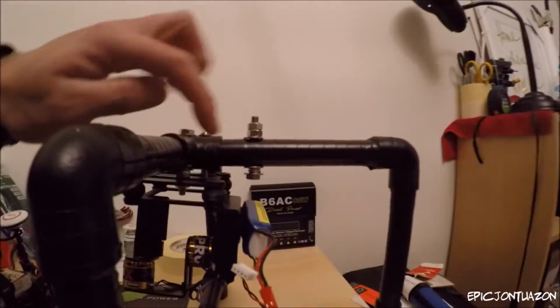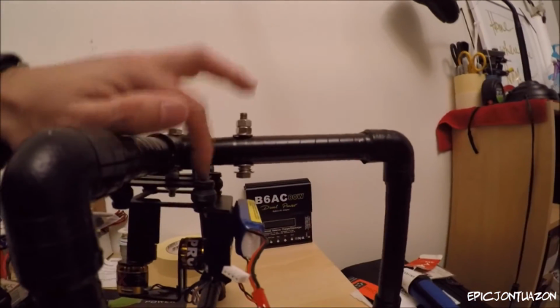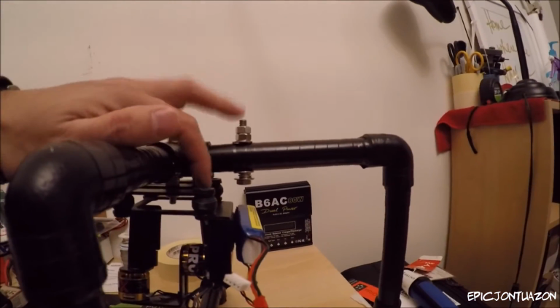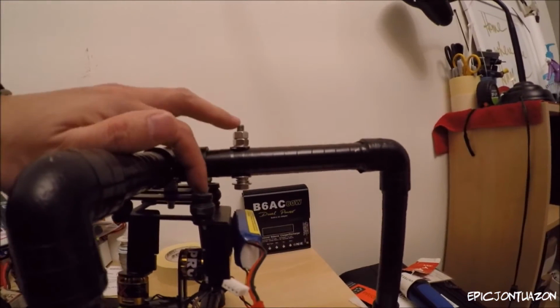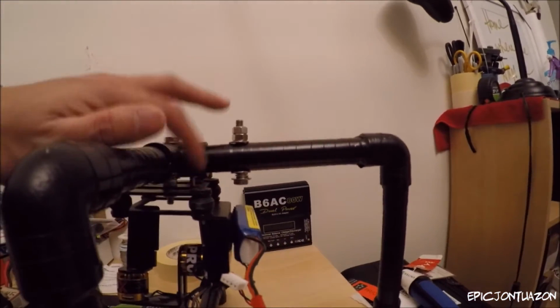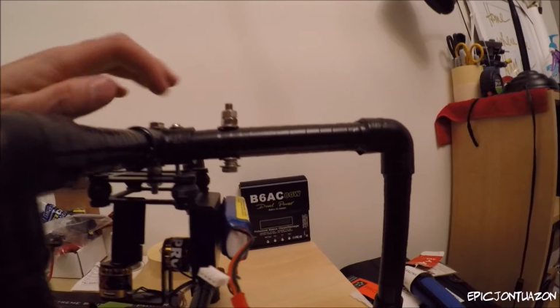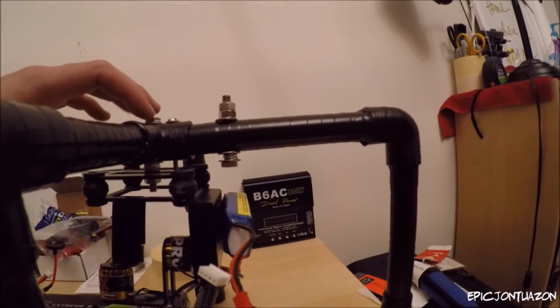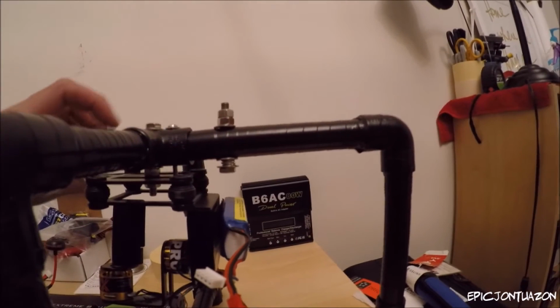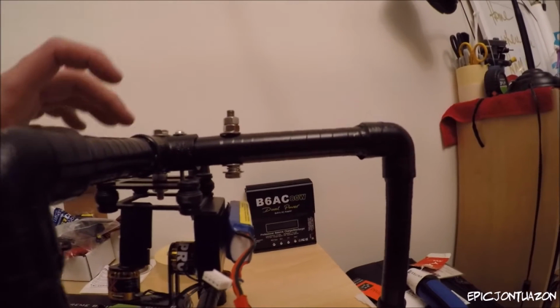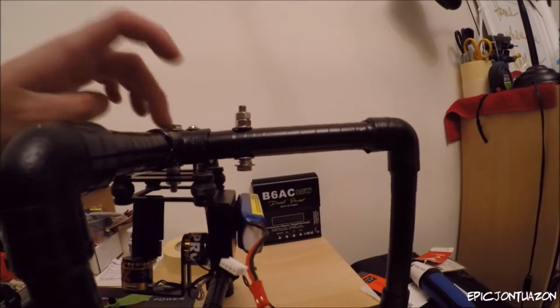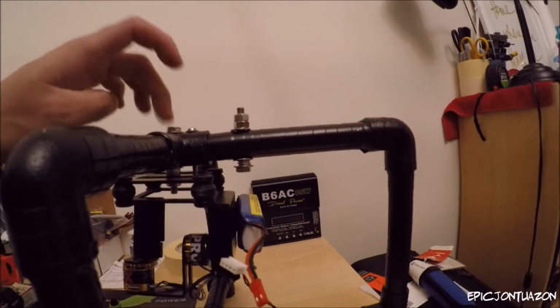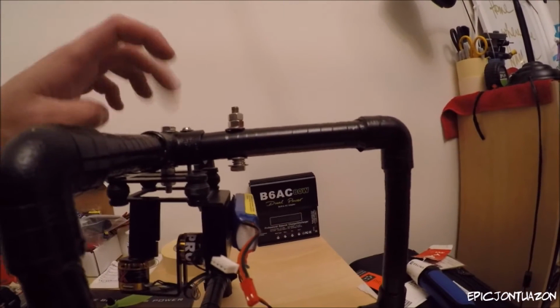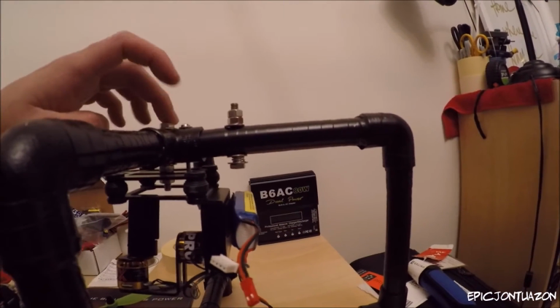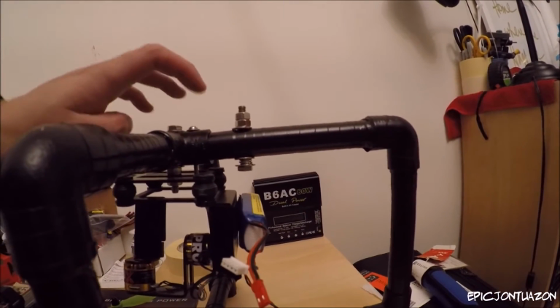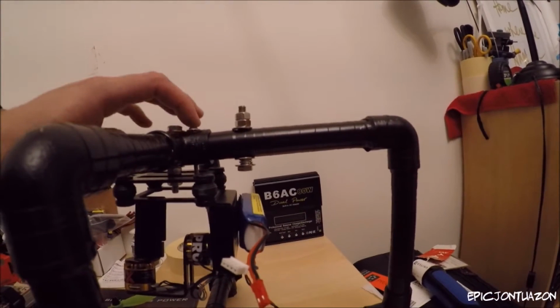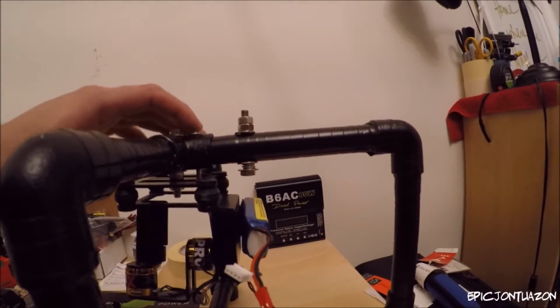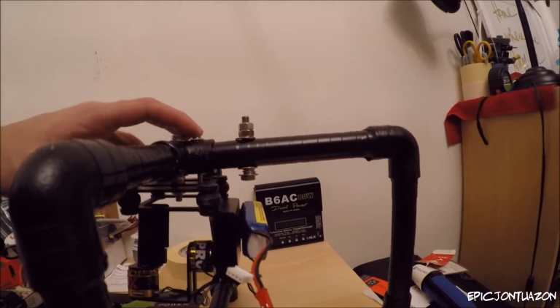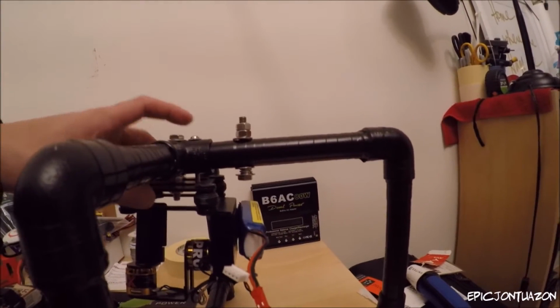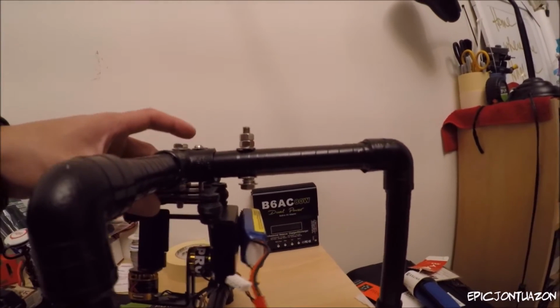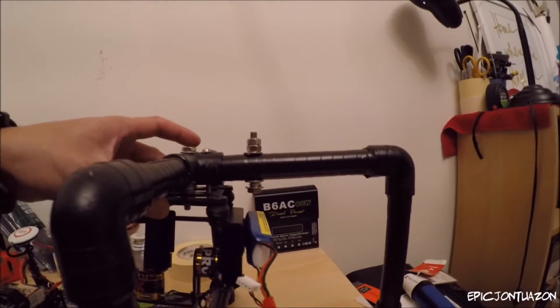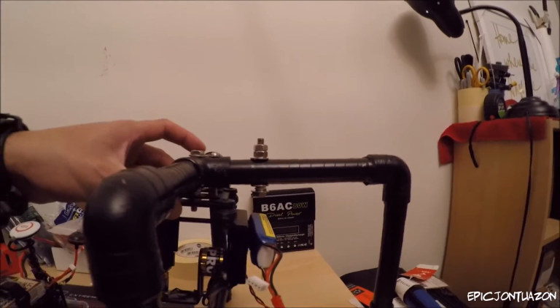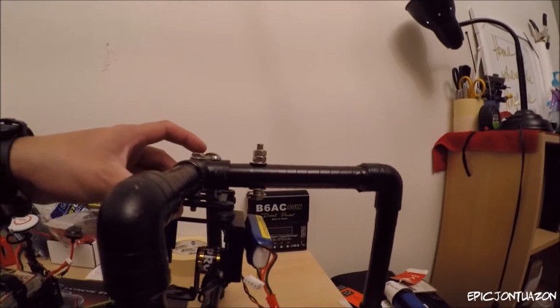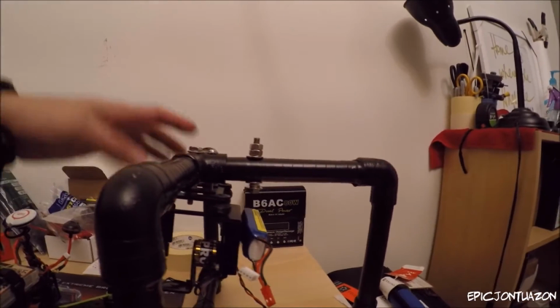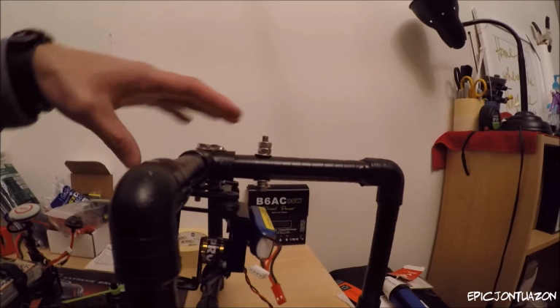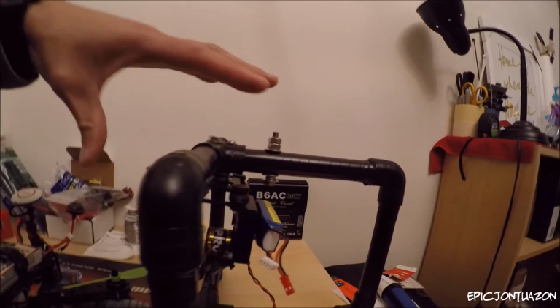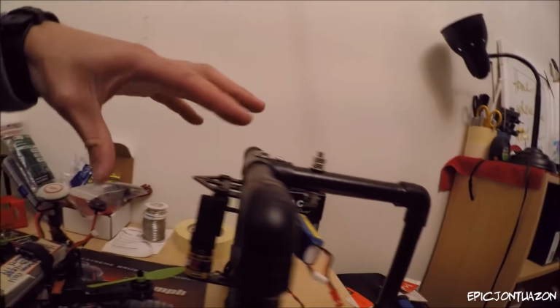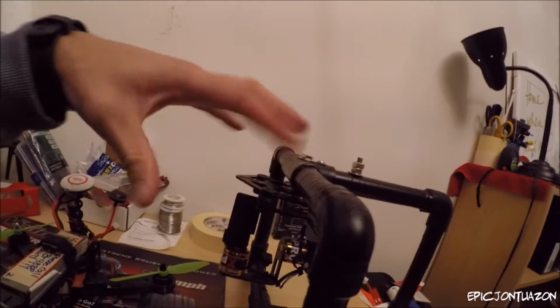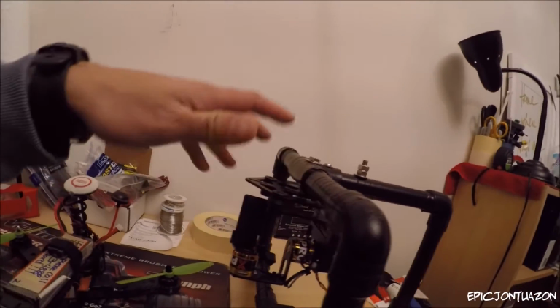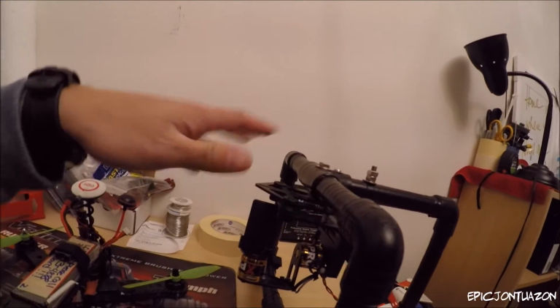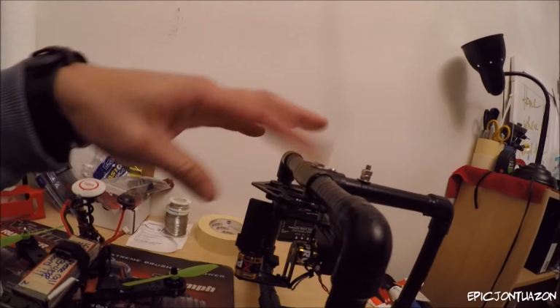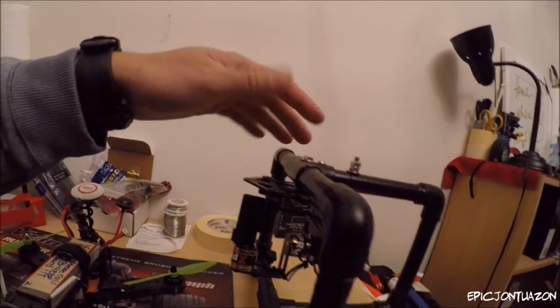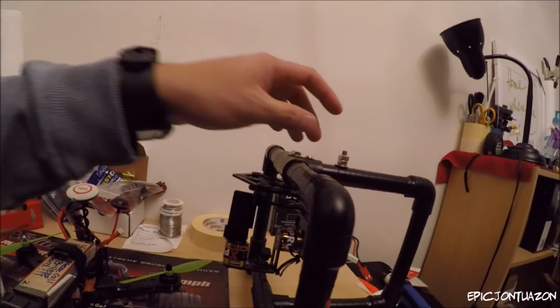I did tap this metal bracket — before it was just one bolt, but I added a second one just to help stabilize it instead of it rotating a little bit.